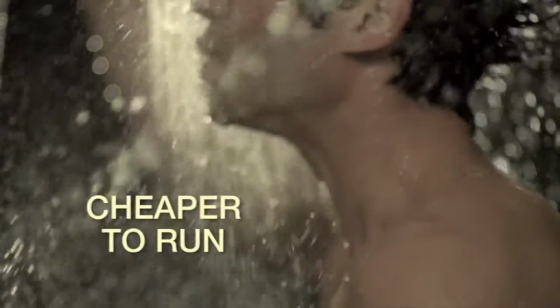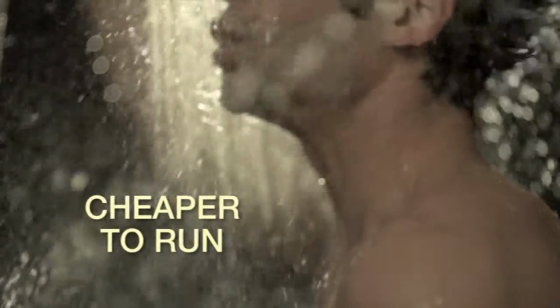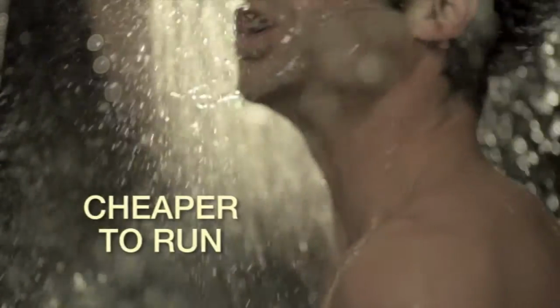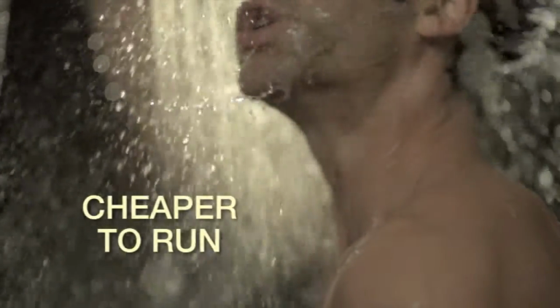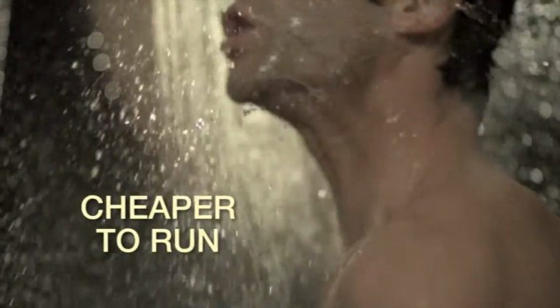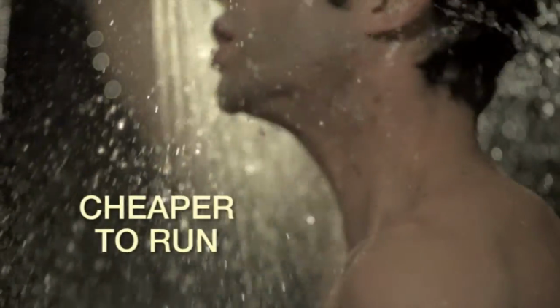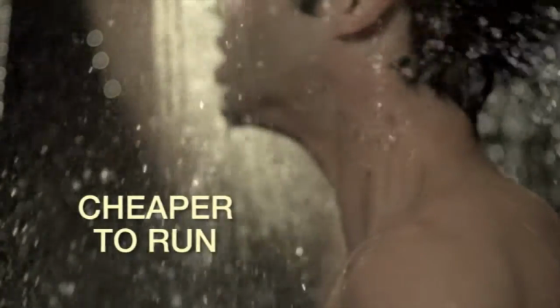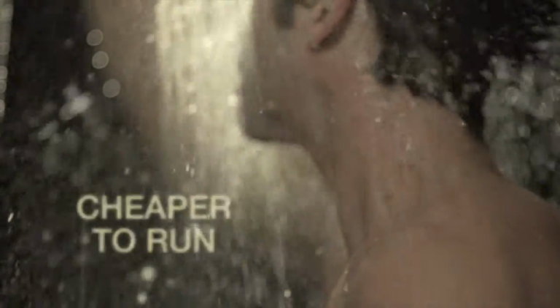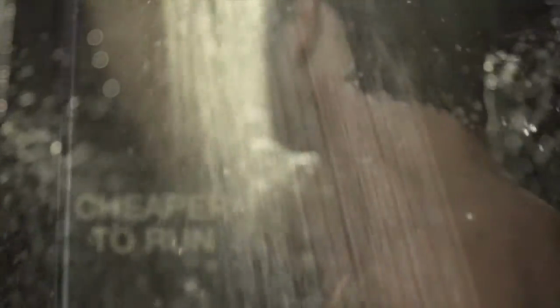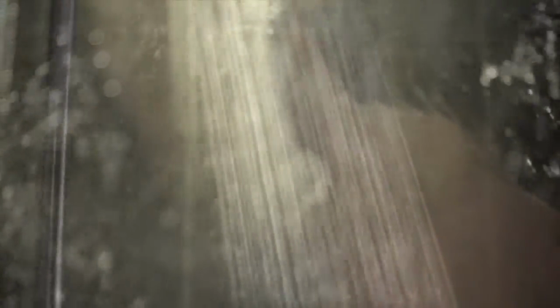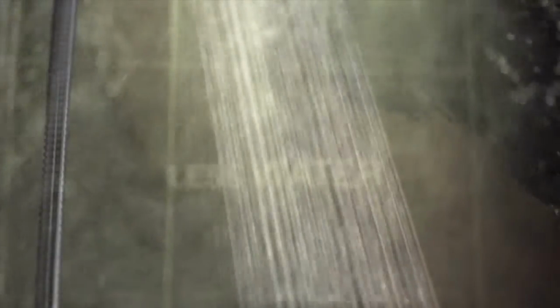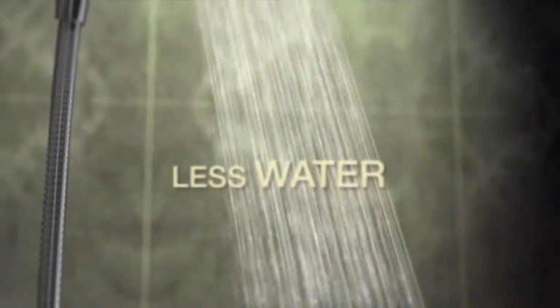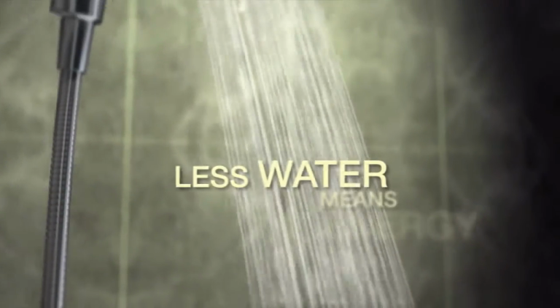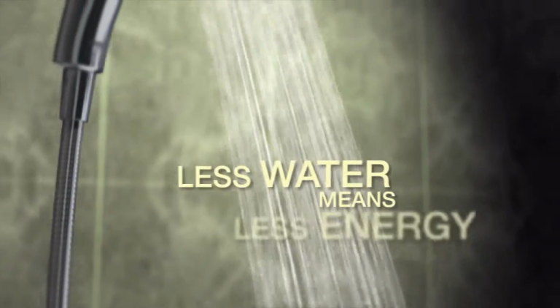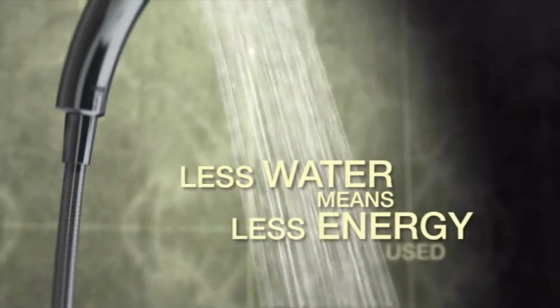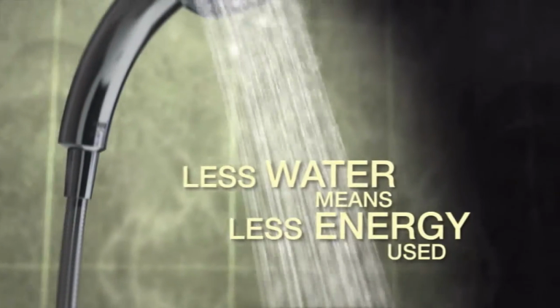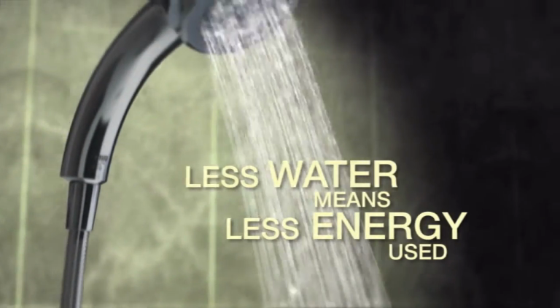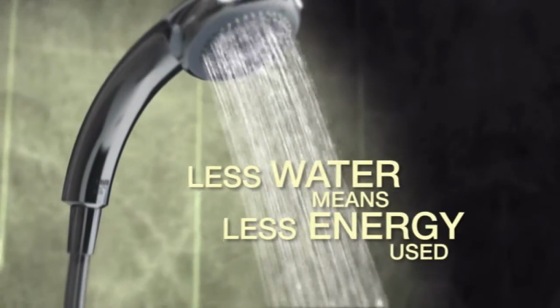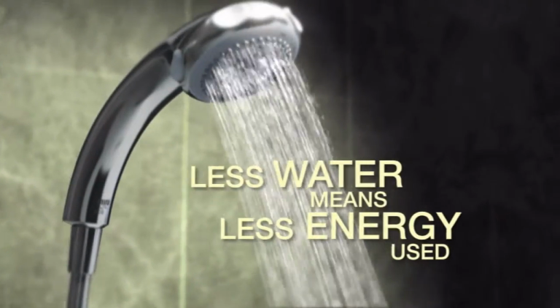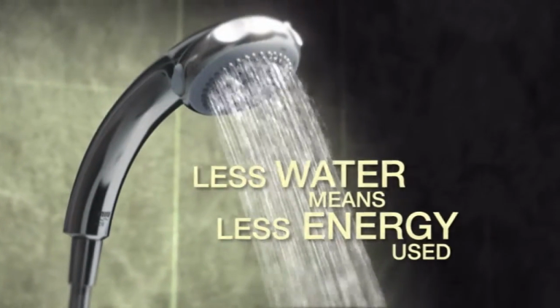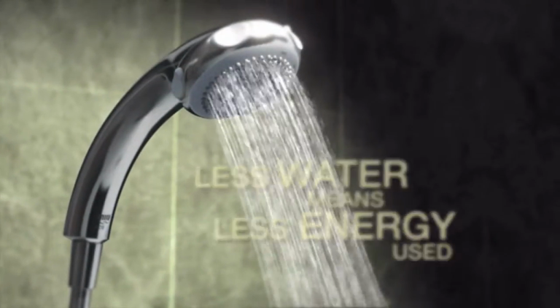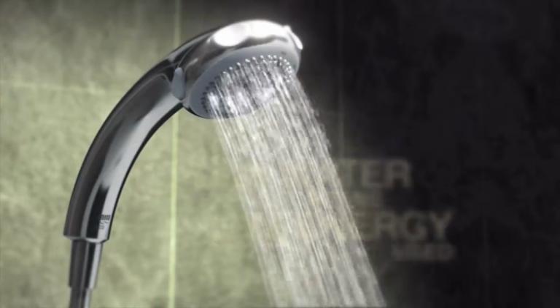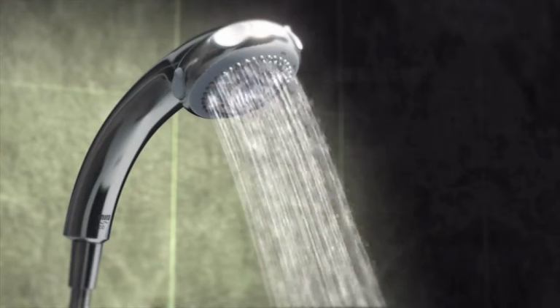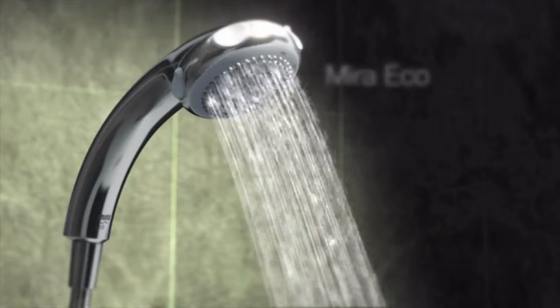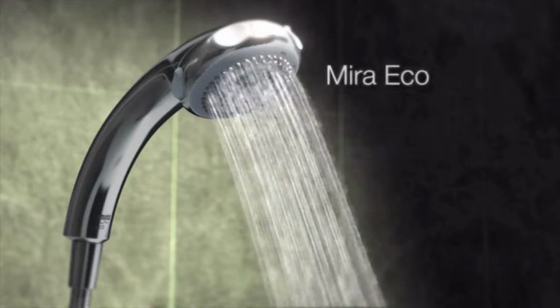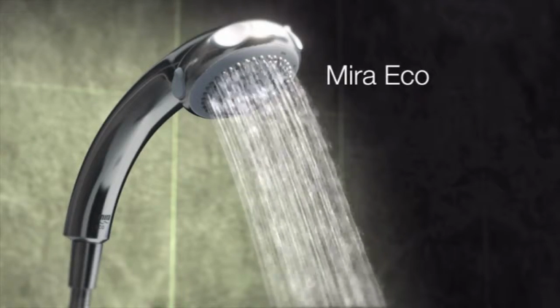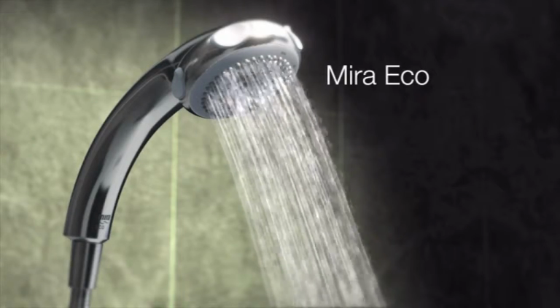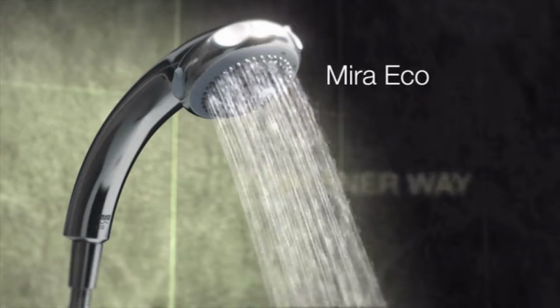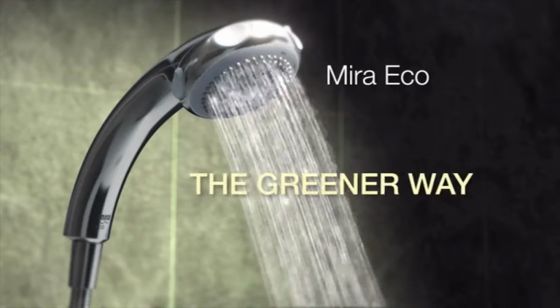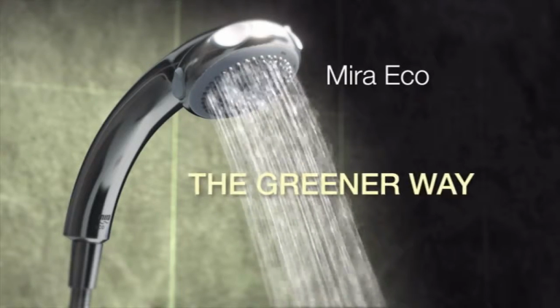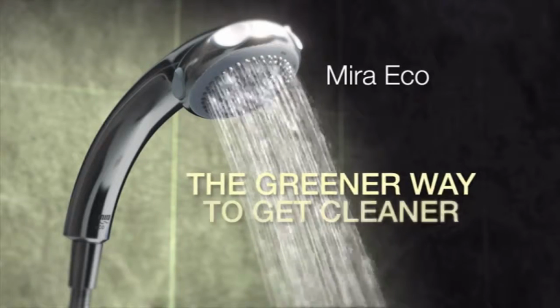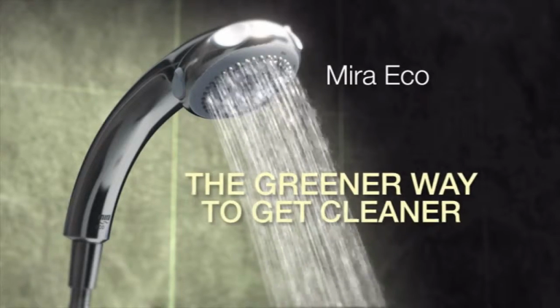Good news for your water bill! And reducing the amount of water means less energy is used, so it's also great for the environment. The Myra EcoShowerhead — the greener way to get cleaner.